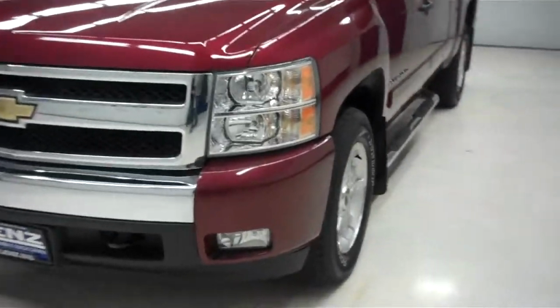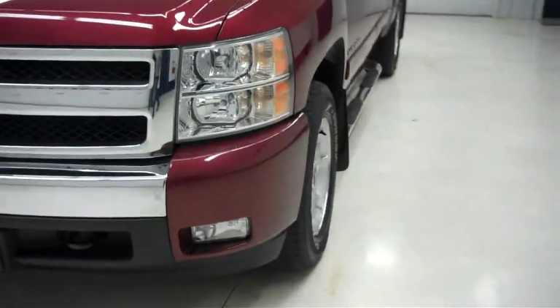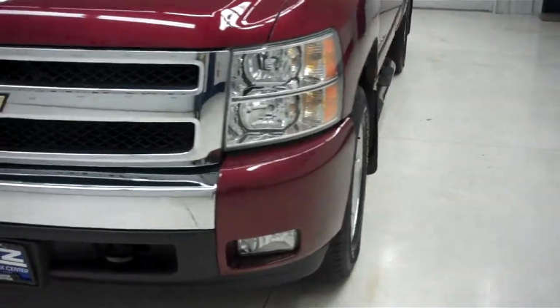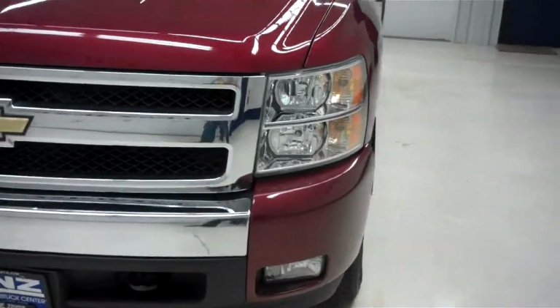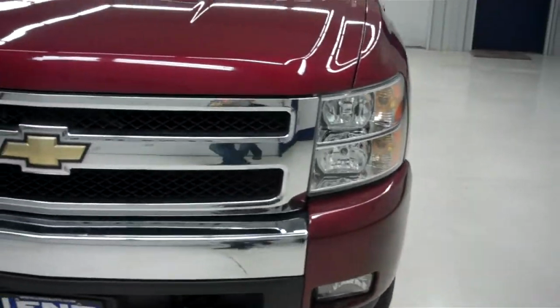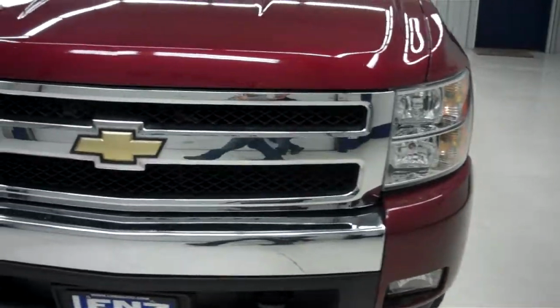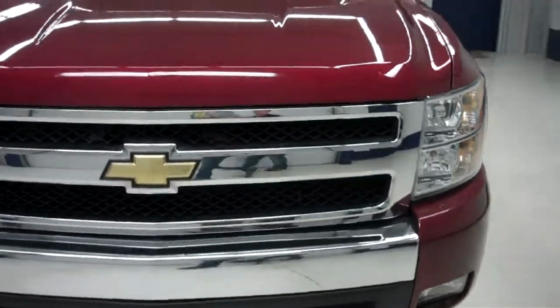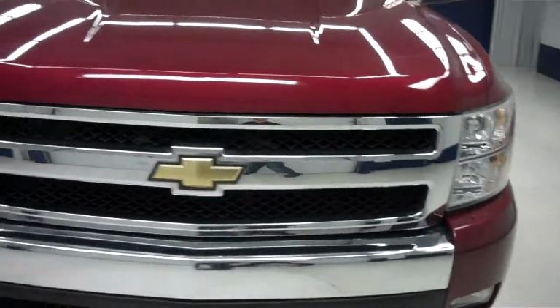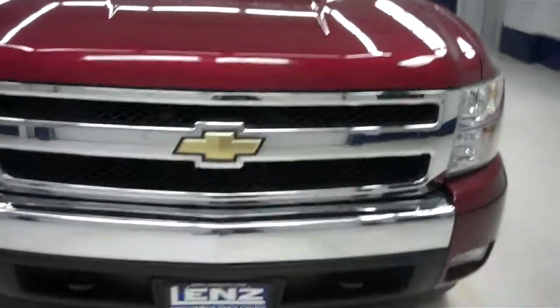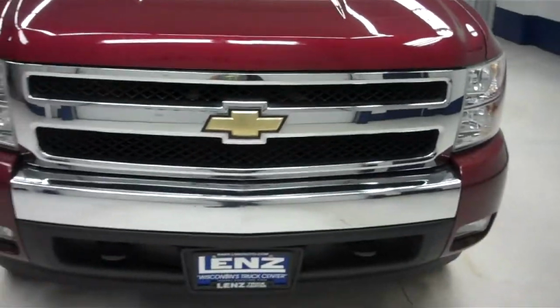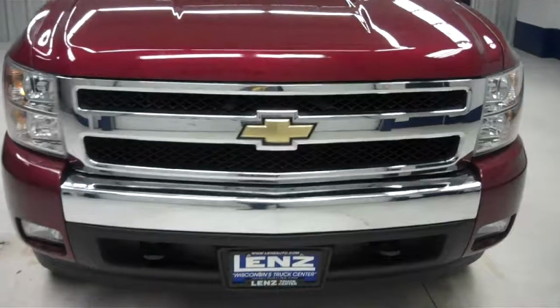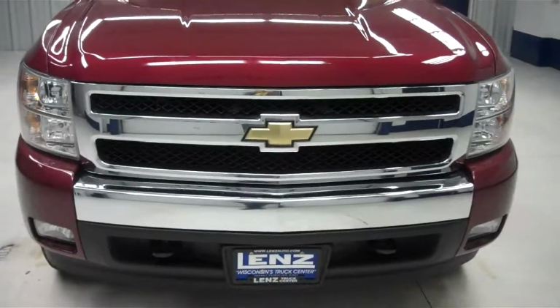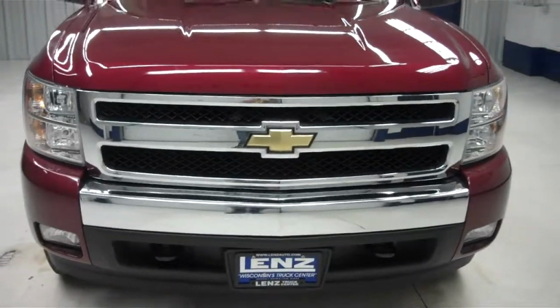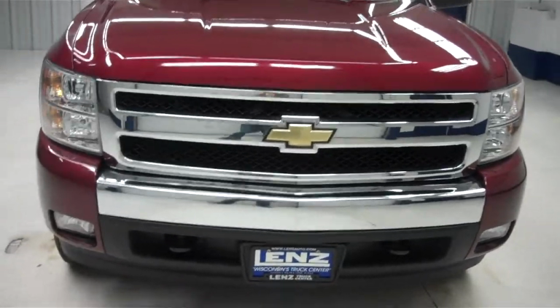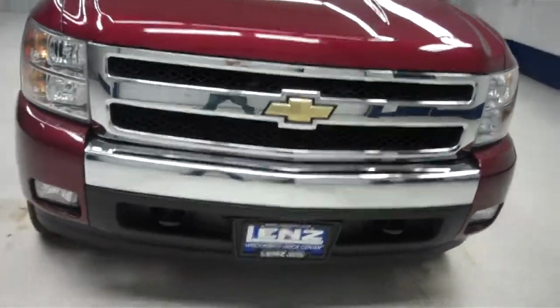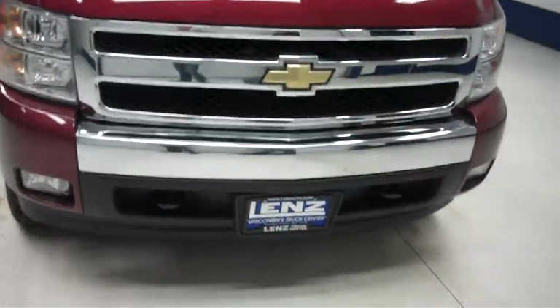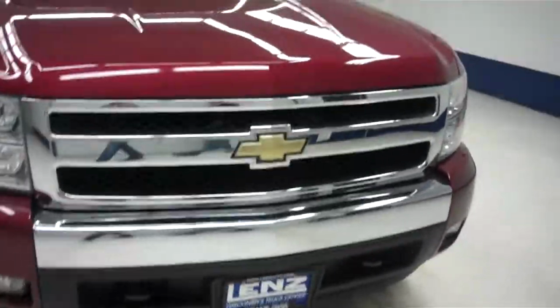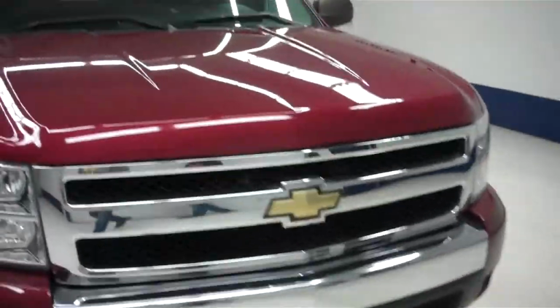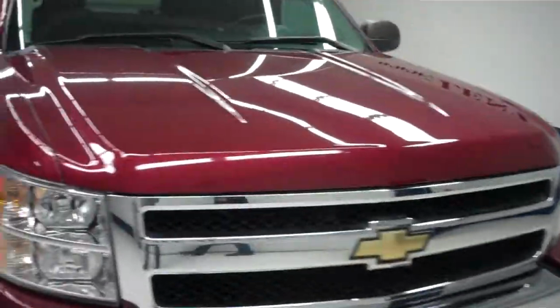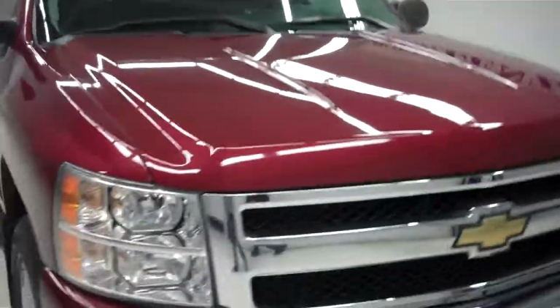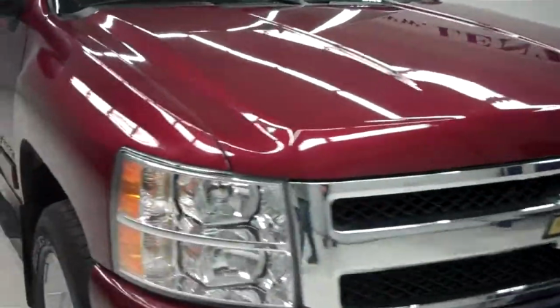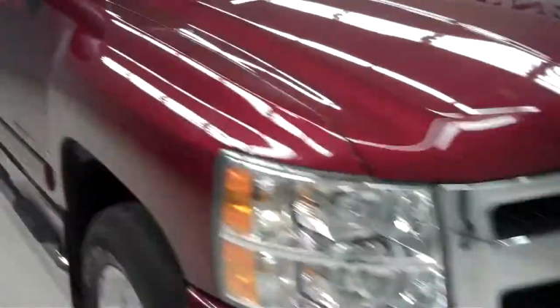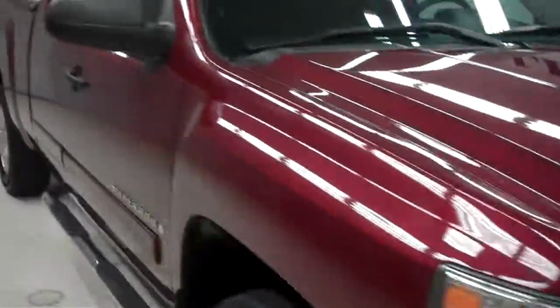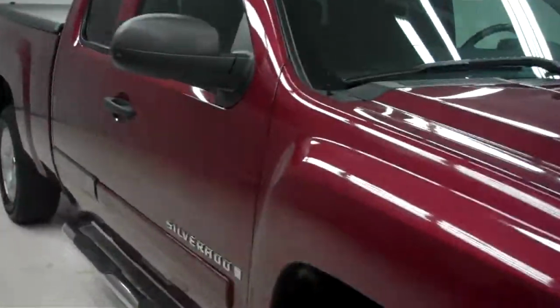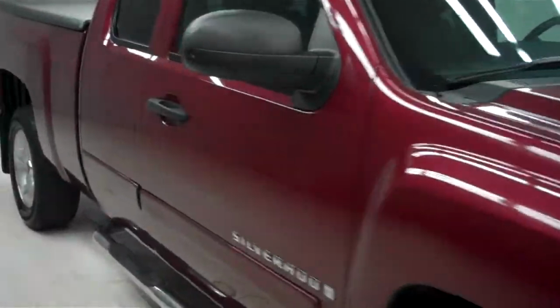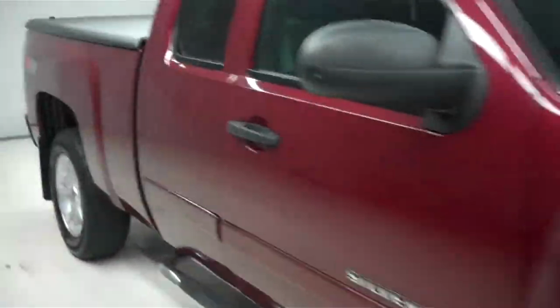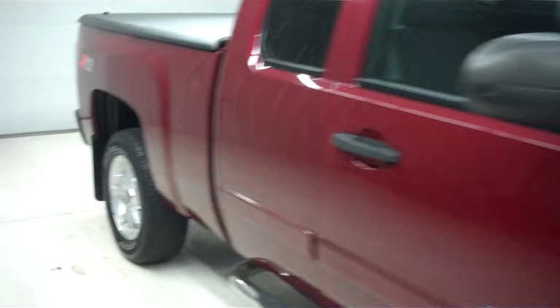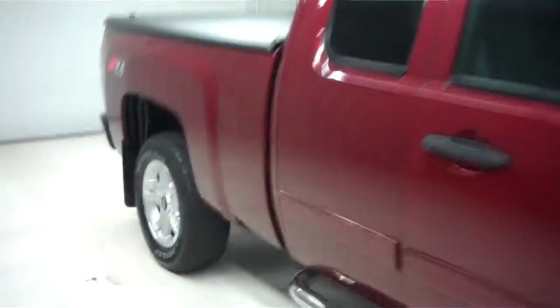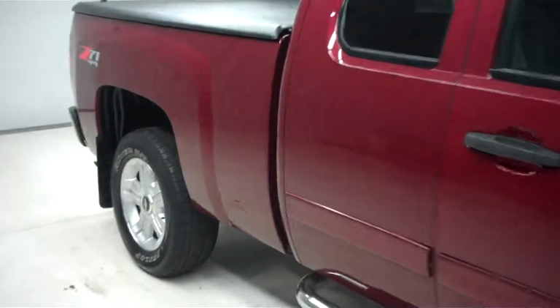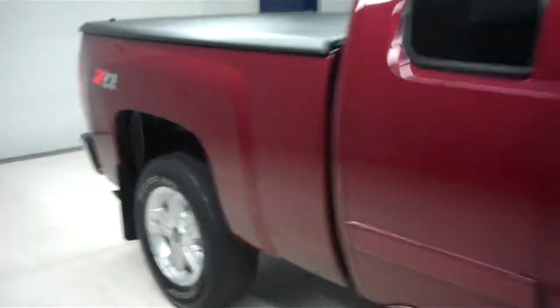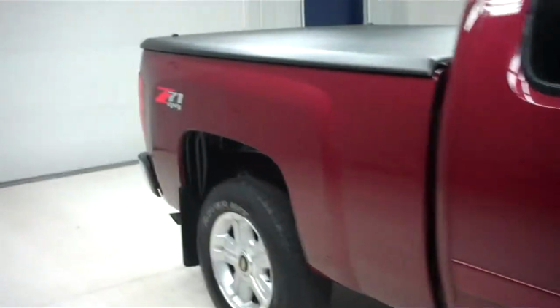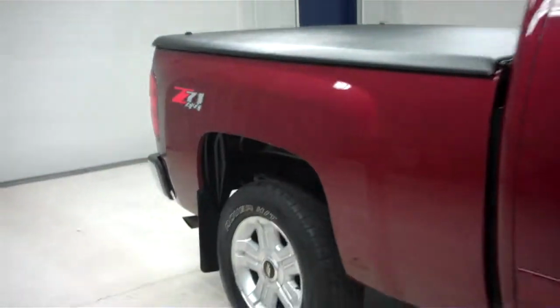It does have a factory painted front bumper with factory fog lights and a very clean chrome accented front grille. The hood is clean as well. Going on the passenger side, I see no visible dents or dings.